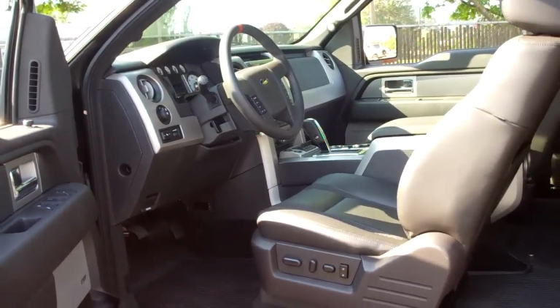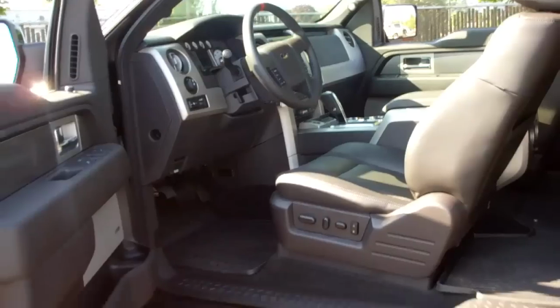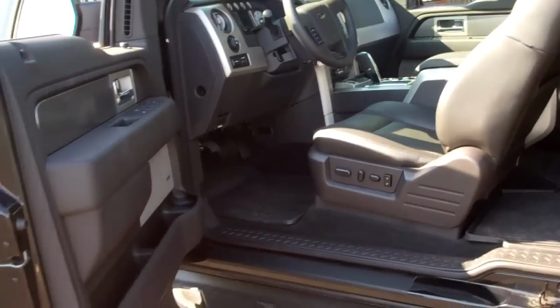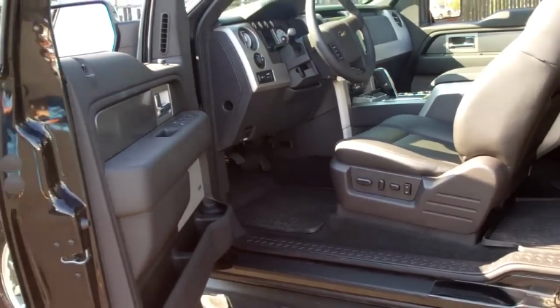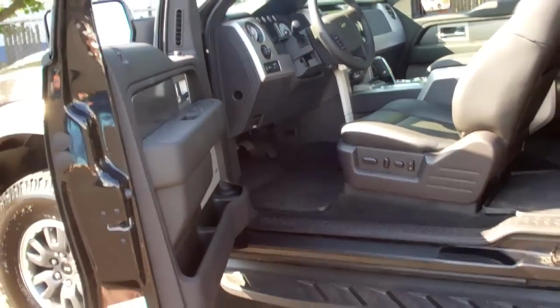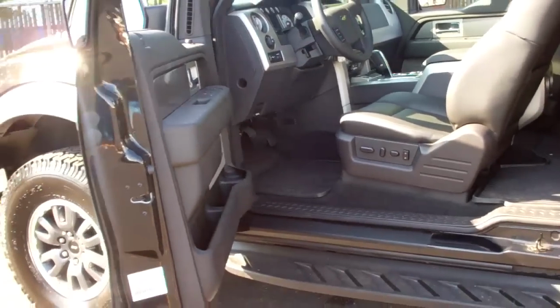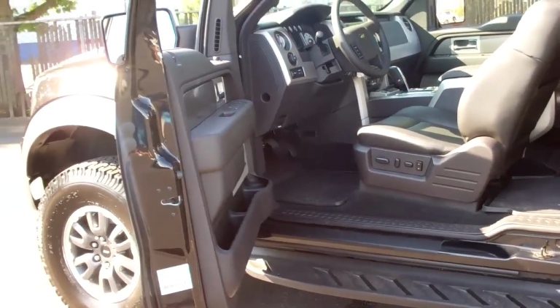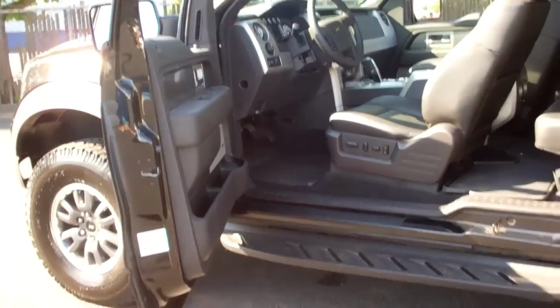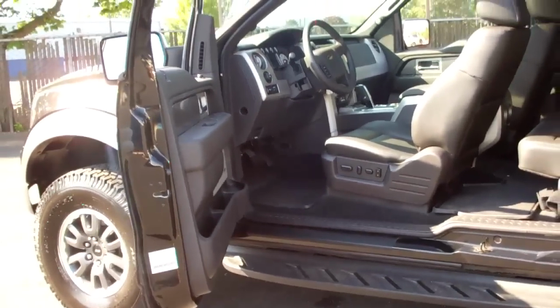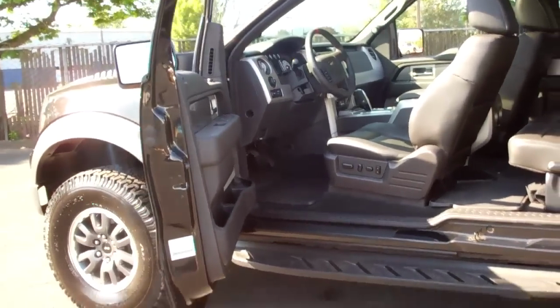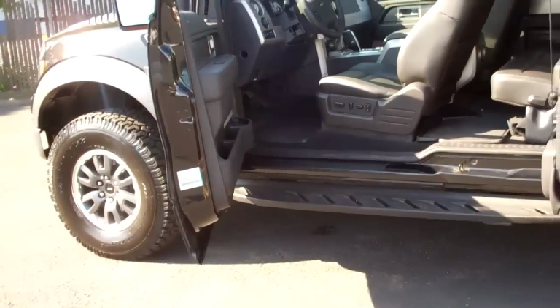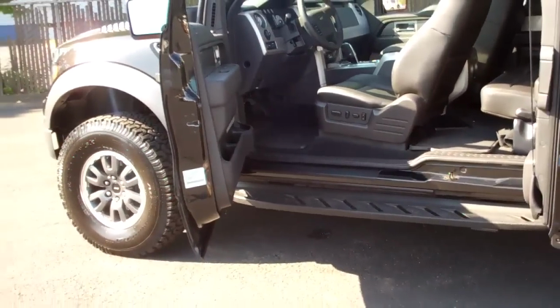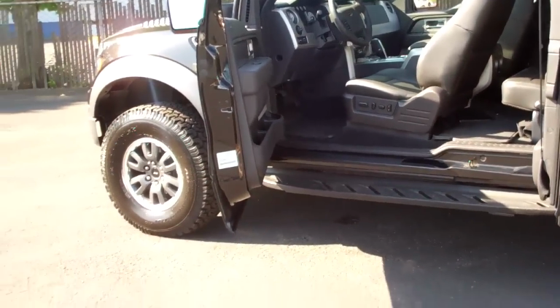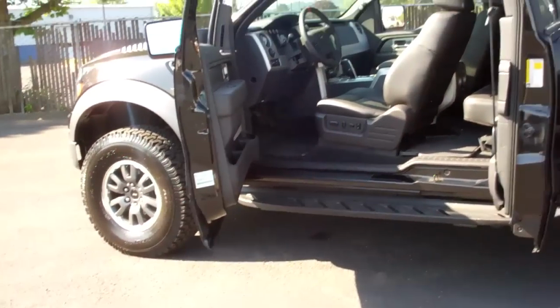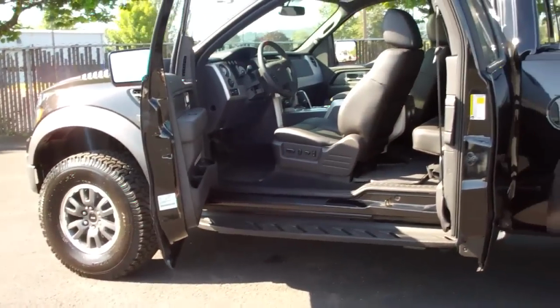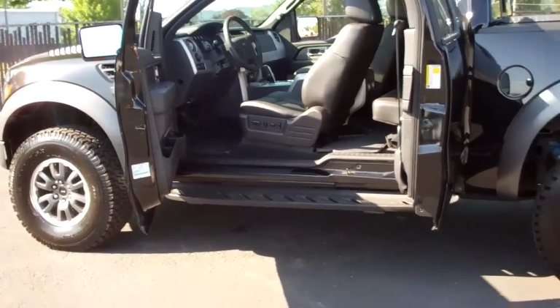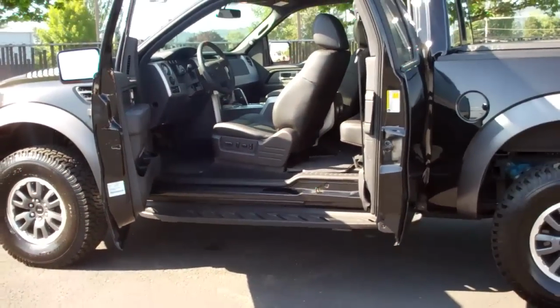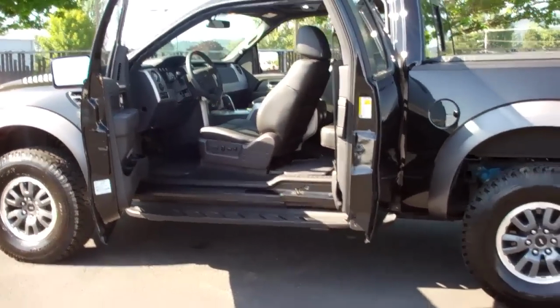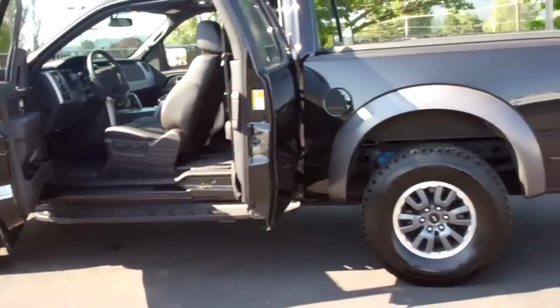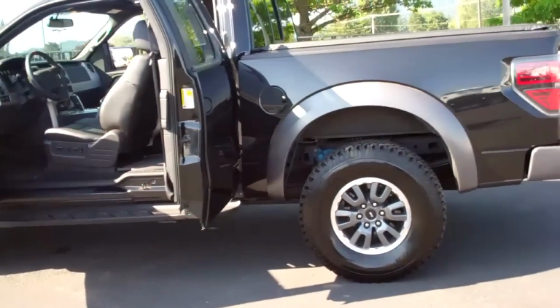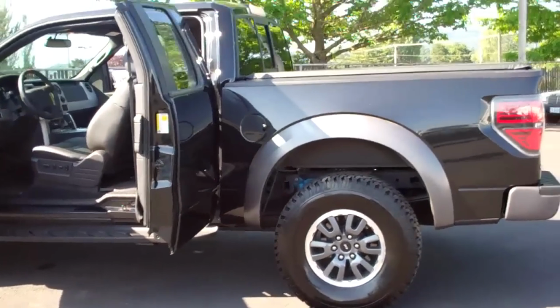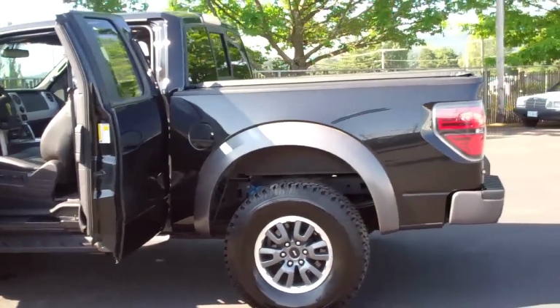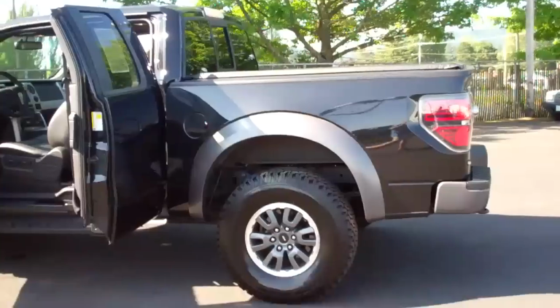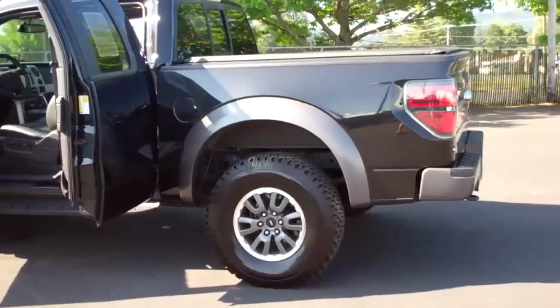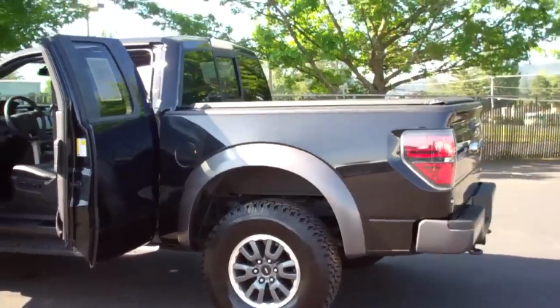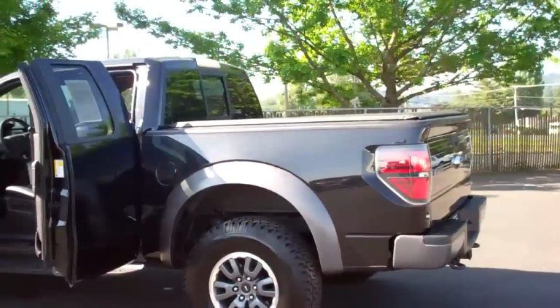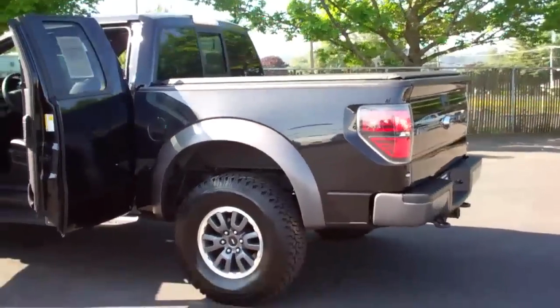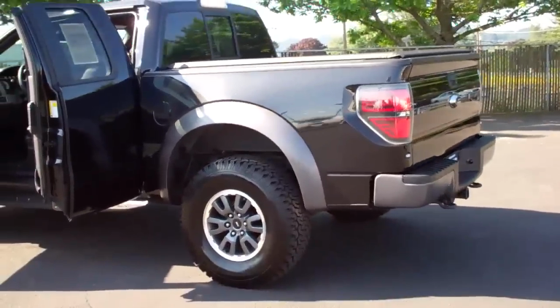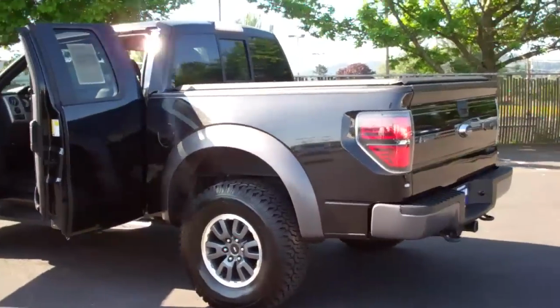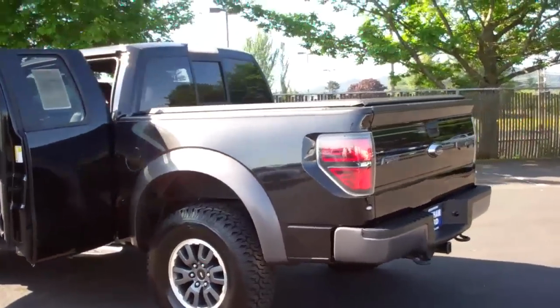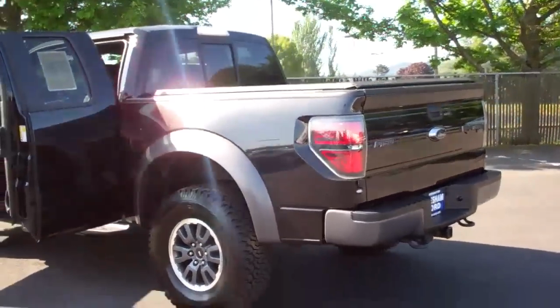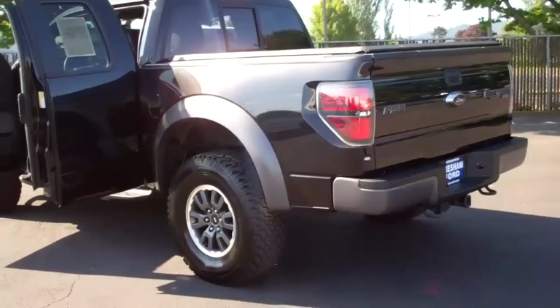This comes with only 5,850 miles on it direct from the factory. We bought this vehicle from a customer that traded it in and bought himself a crew cab F-150 Raptor.